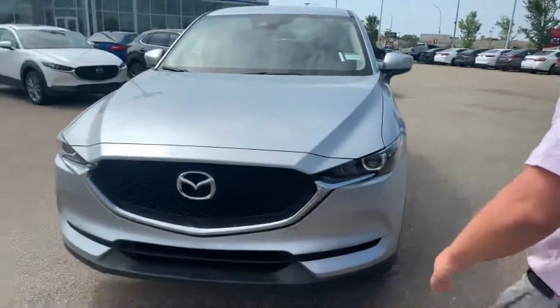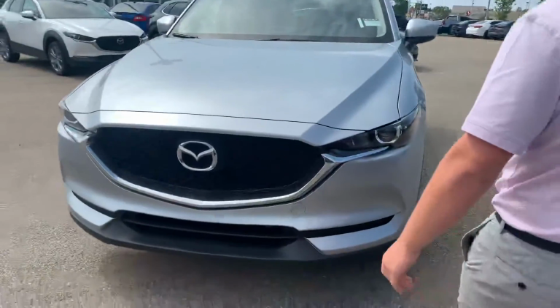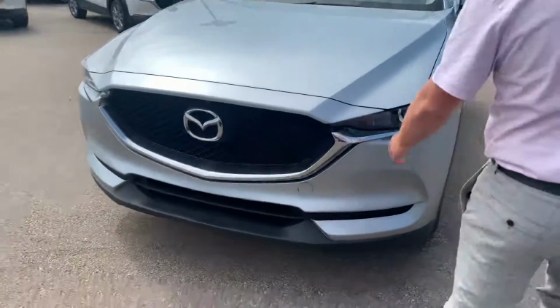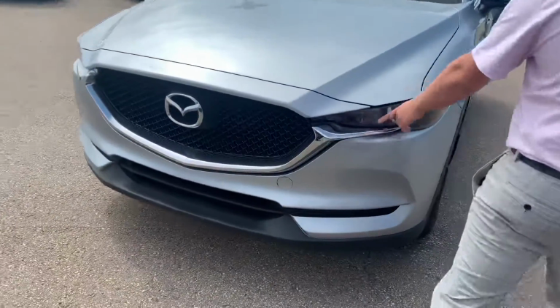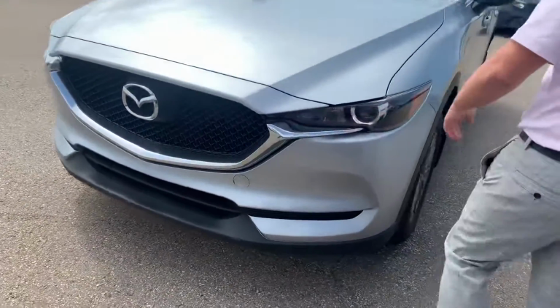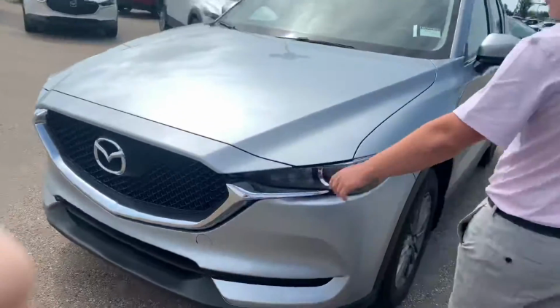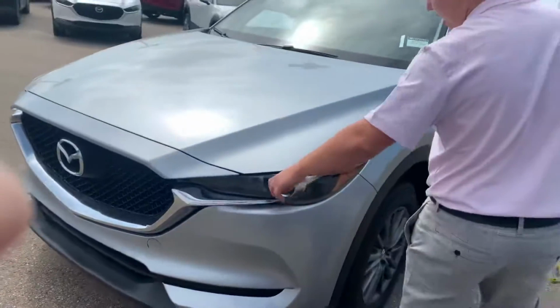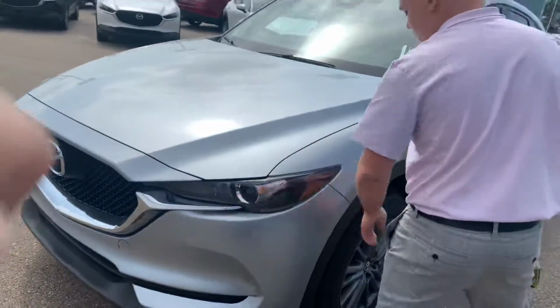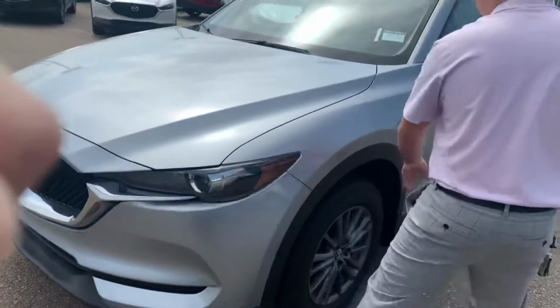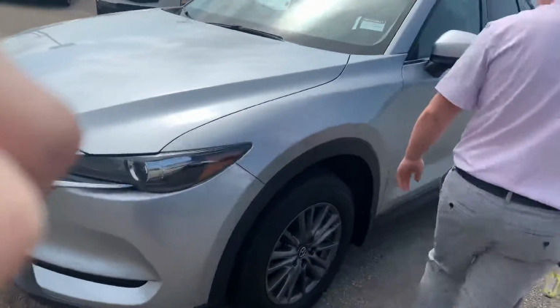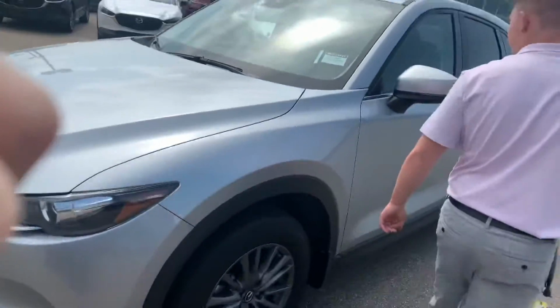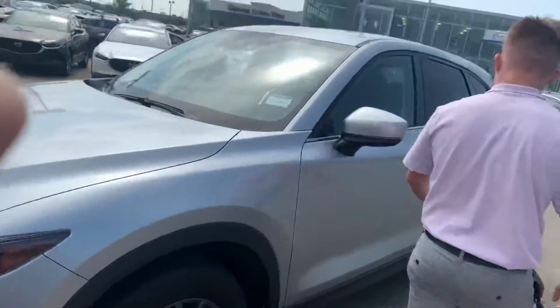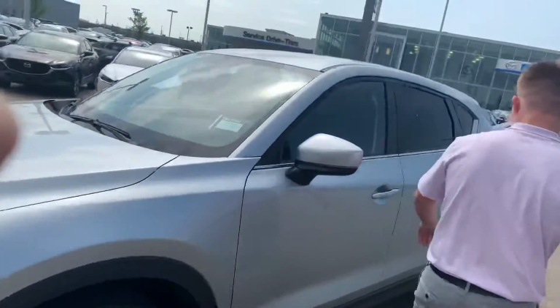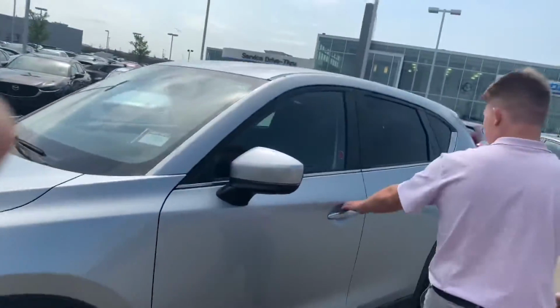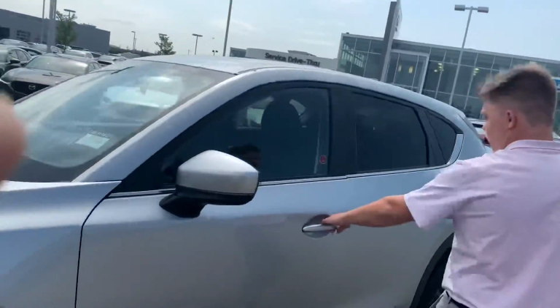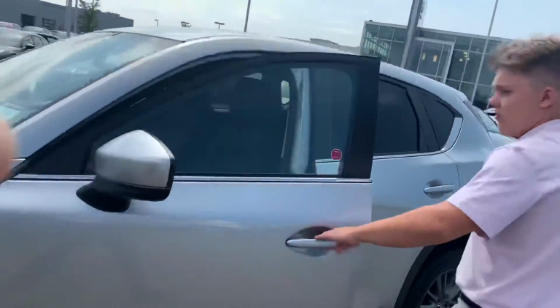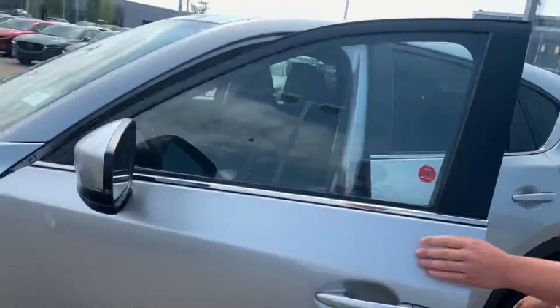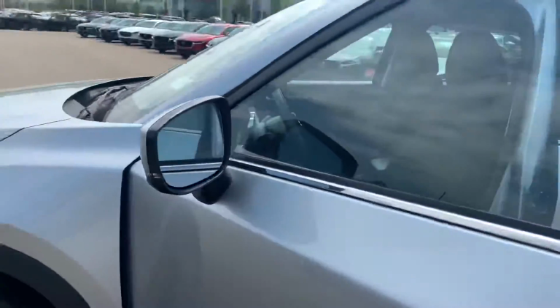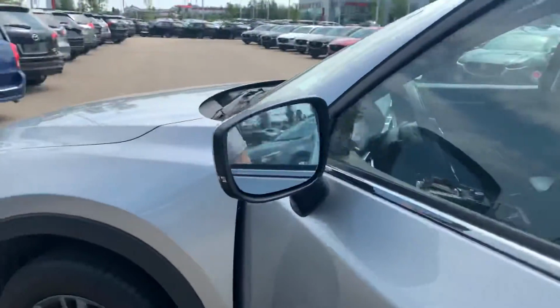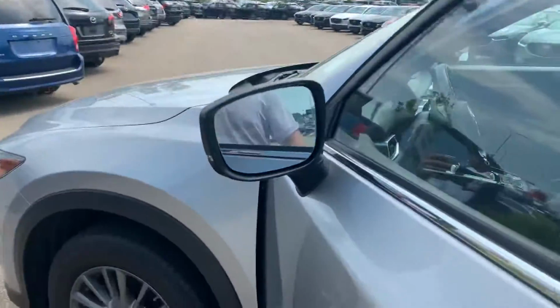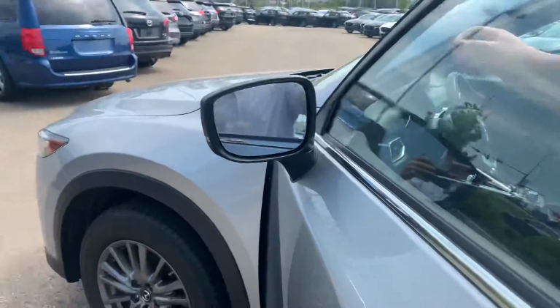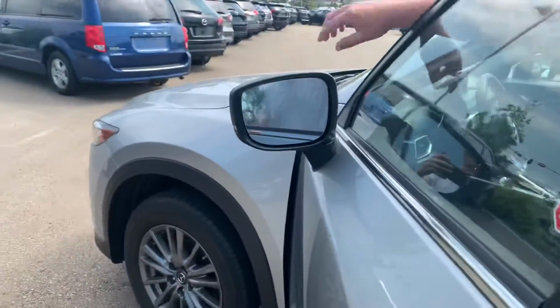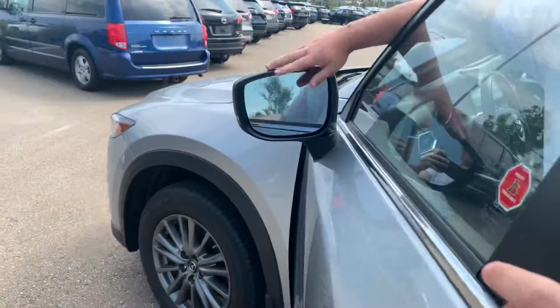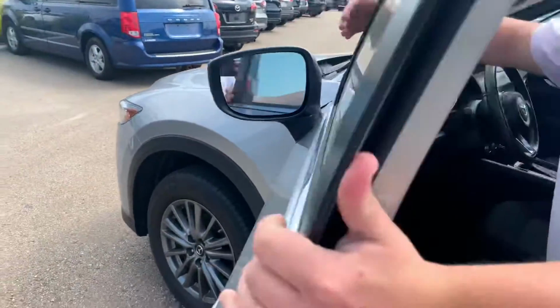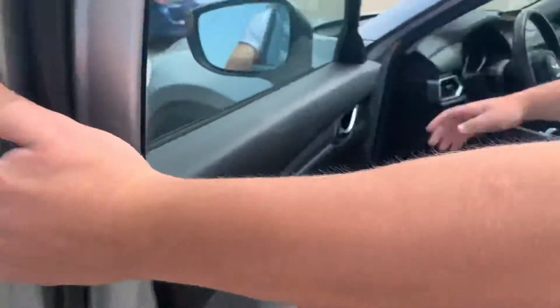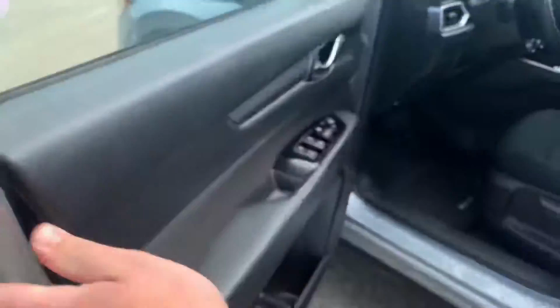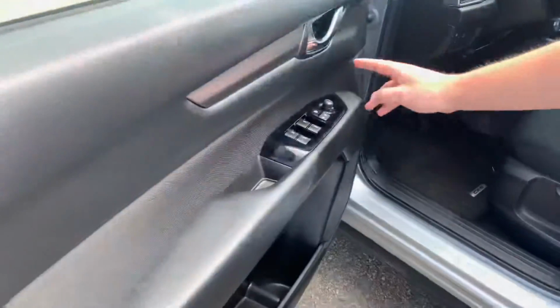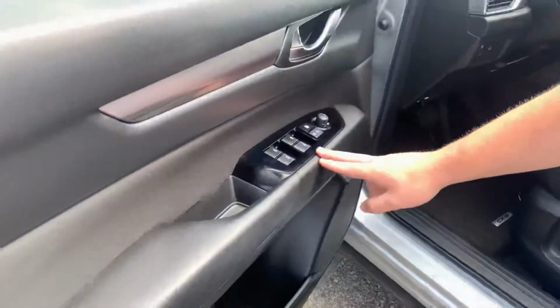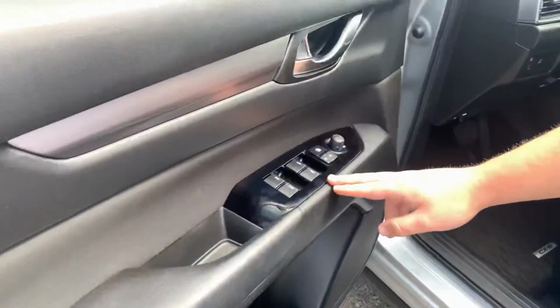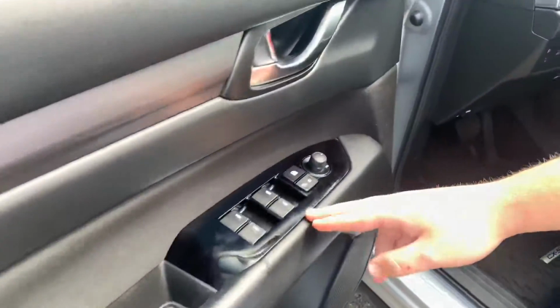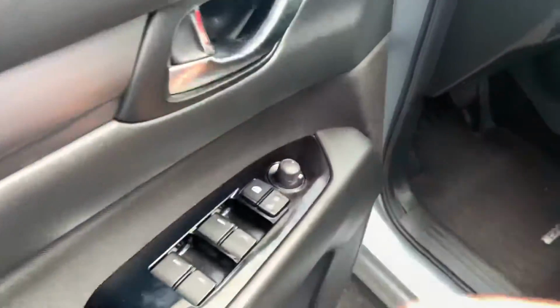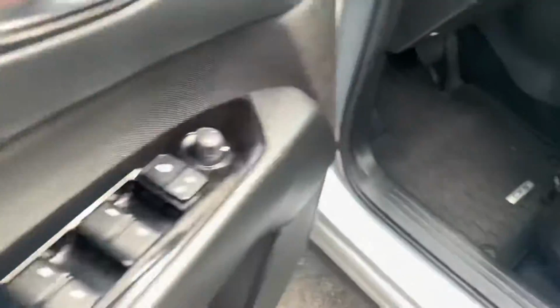Come around to the front — you do have your wraparound lights with your alloy wheels. Open up the door and you will get your blind spot monitoring there on the side mirror, with your power locks, power mirrors, and power windows.